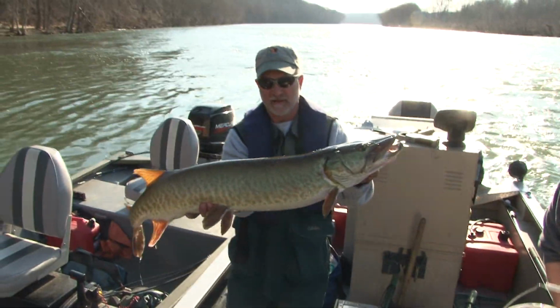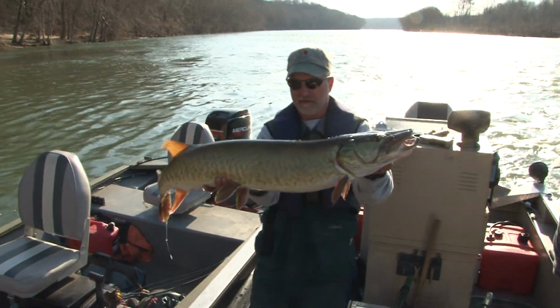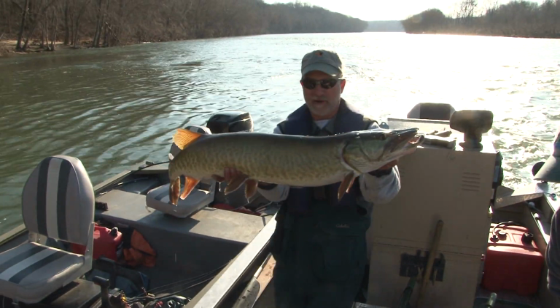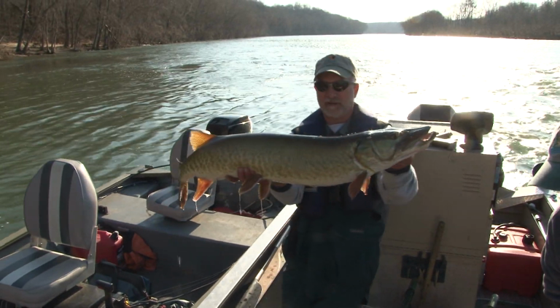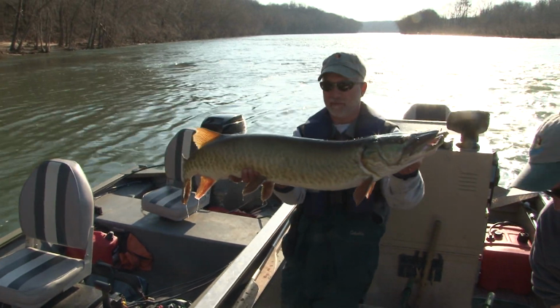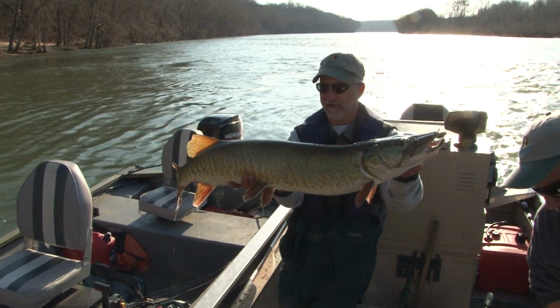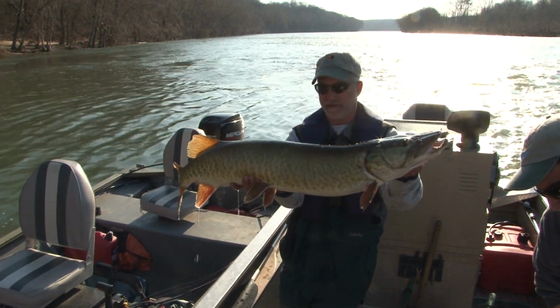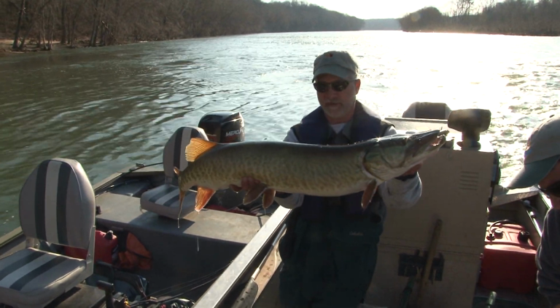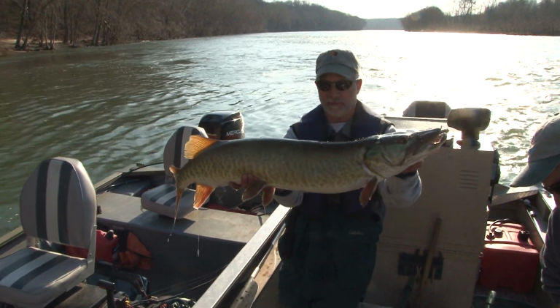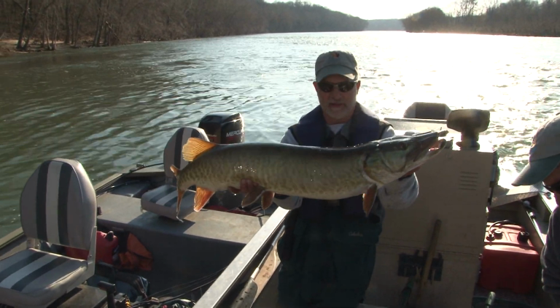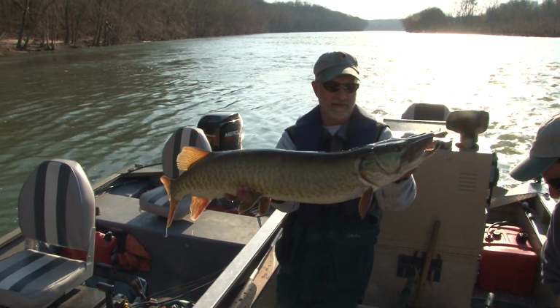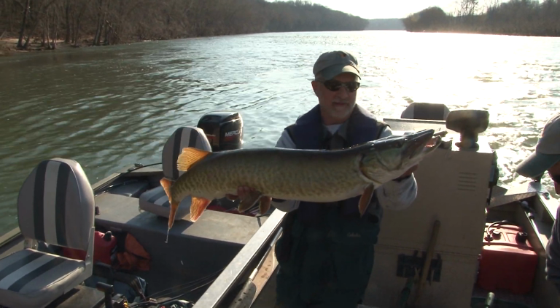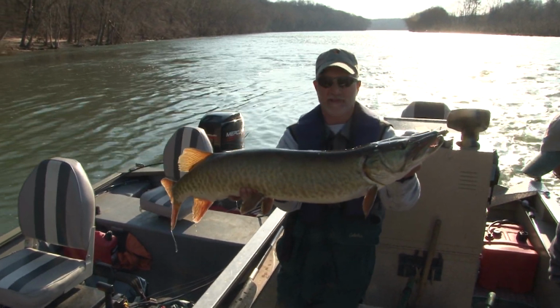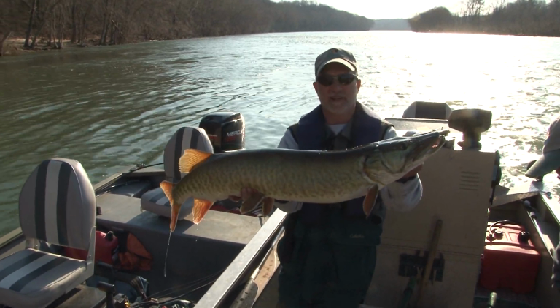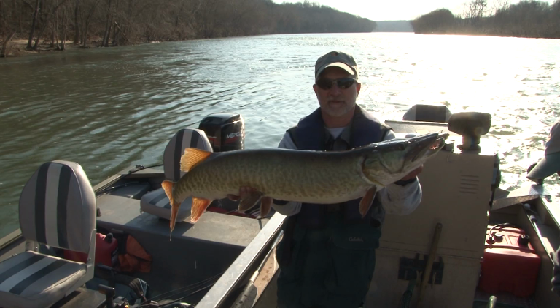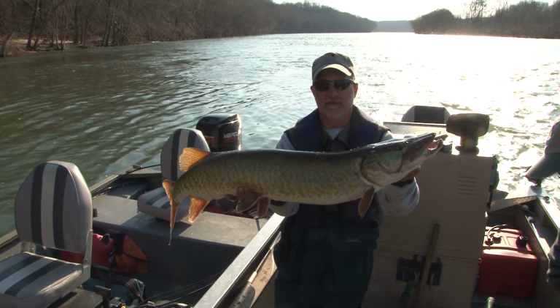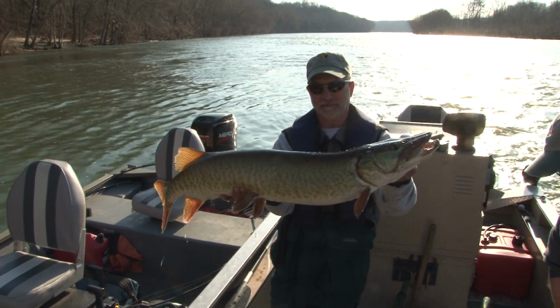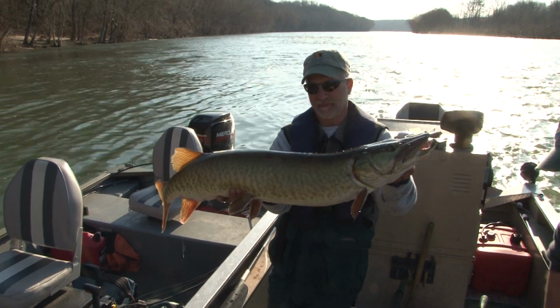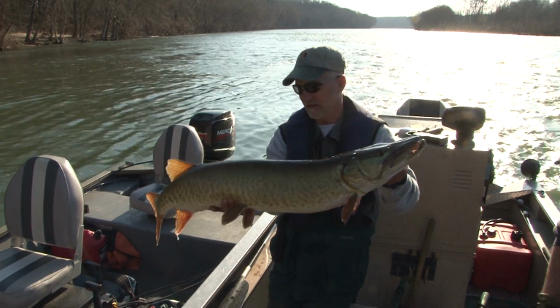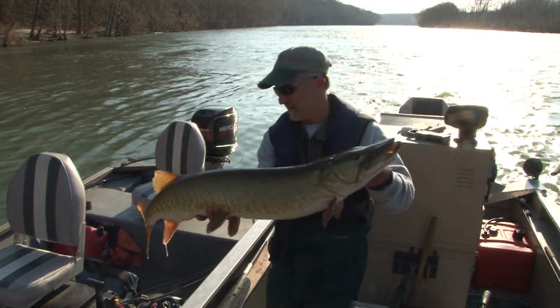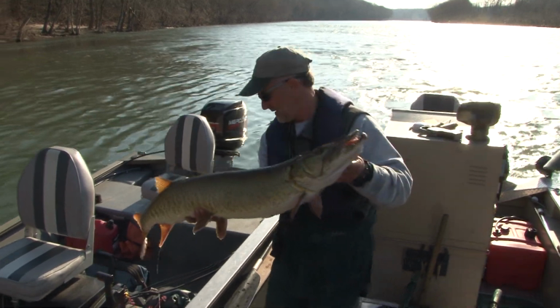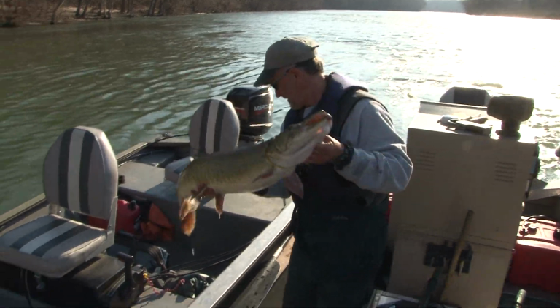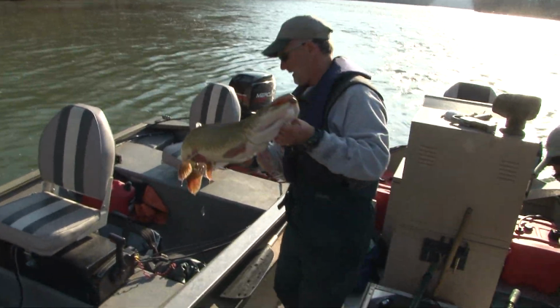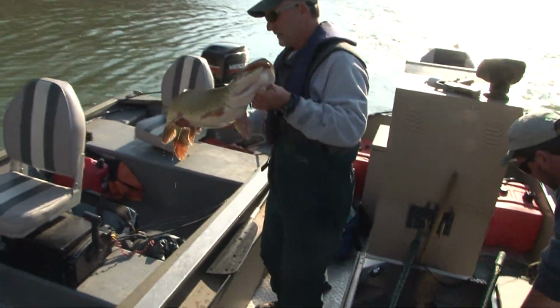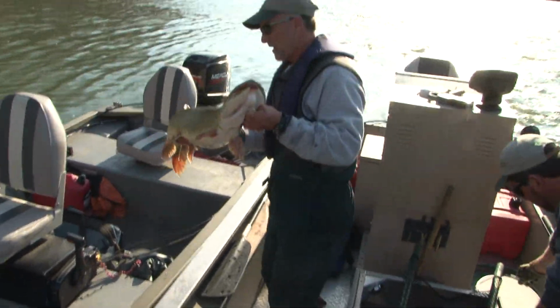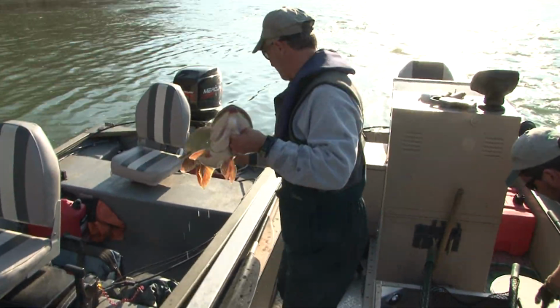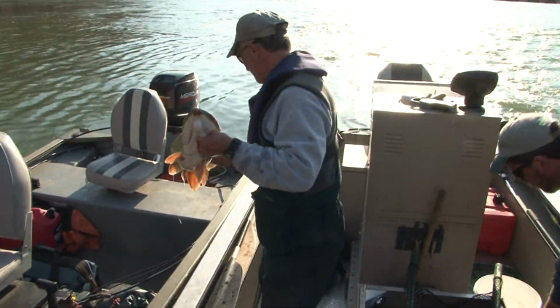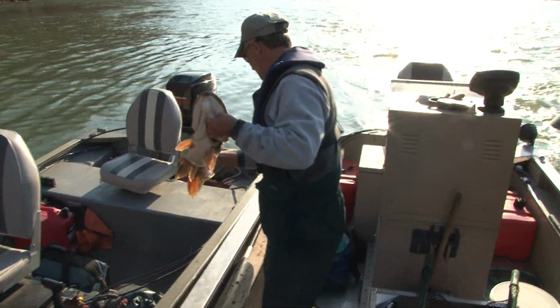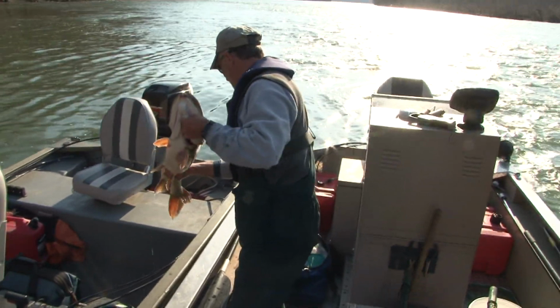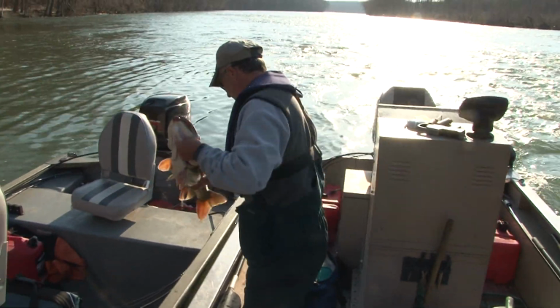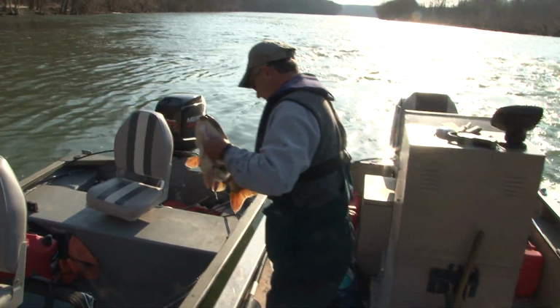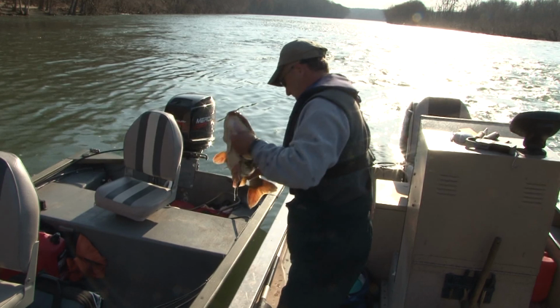Another female muskie from the river. This fish is probably seven to eight years old, and they will be spawning up here shortly as well.